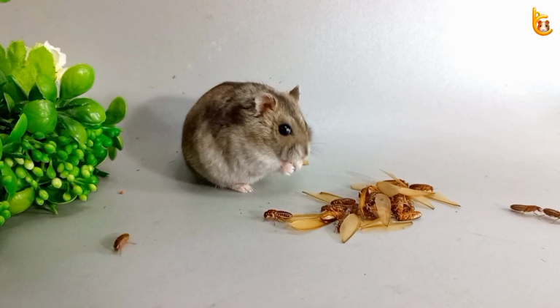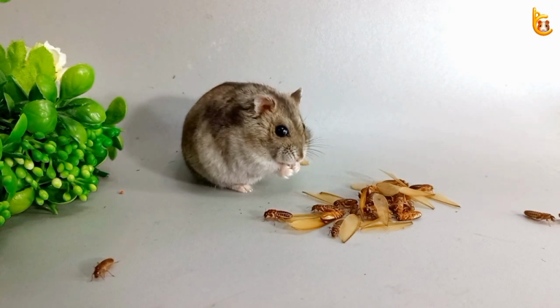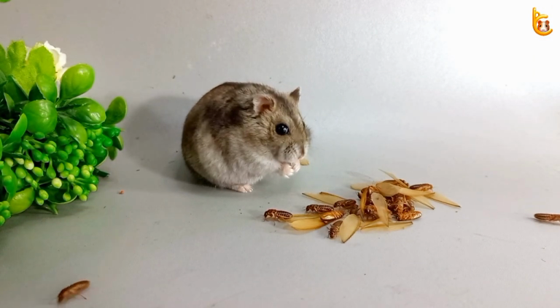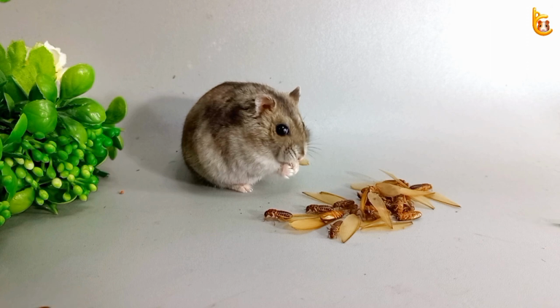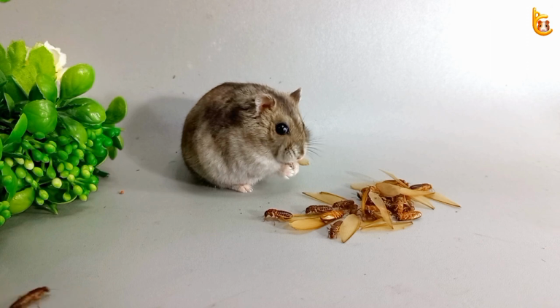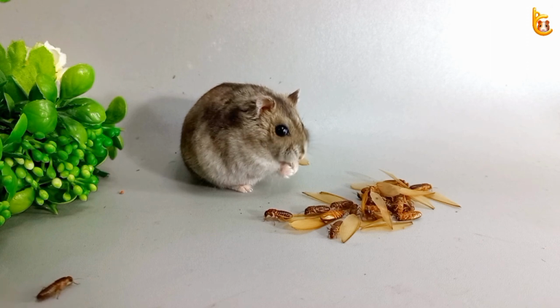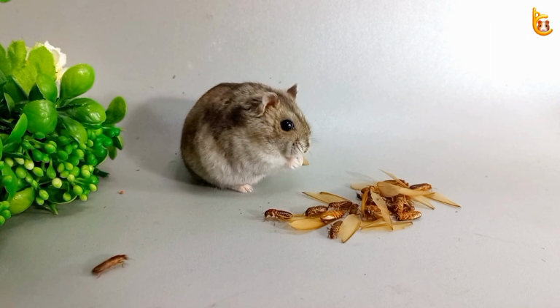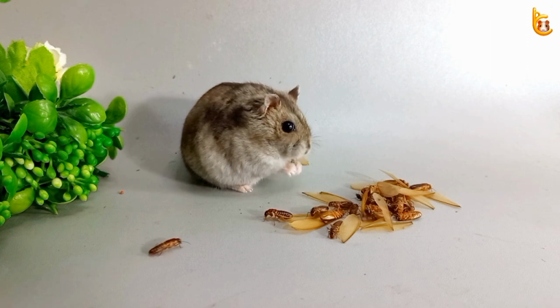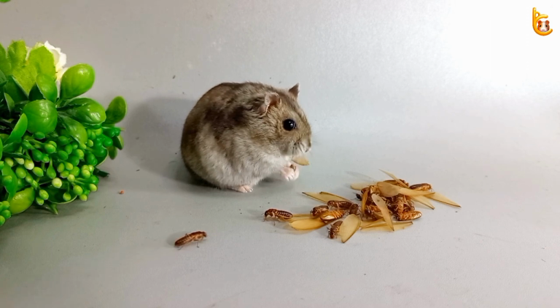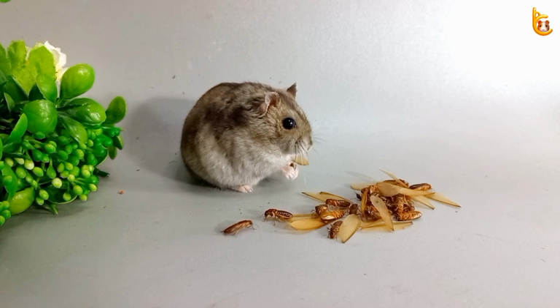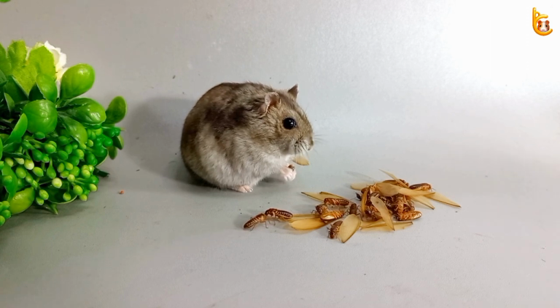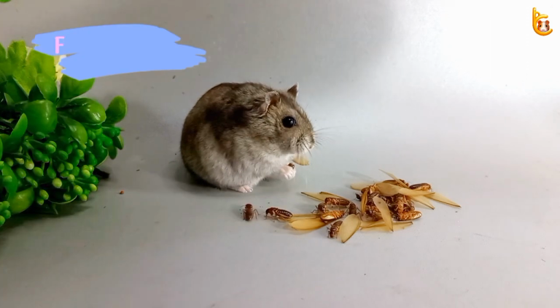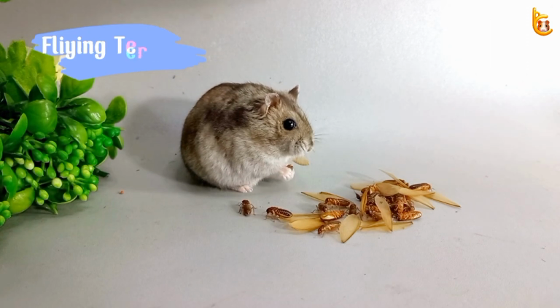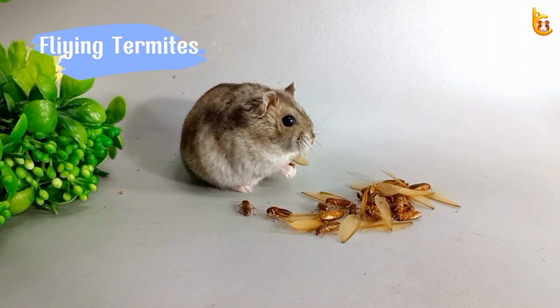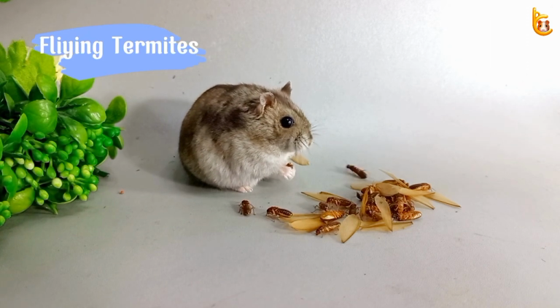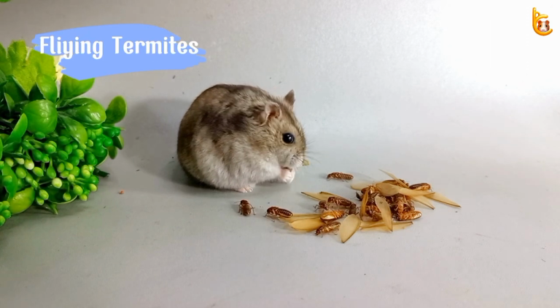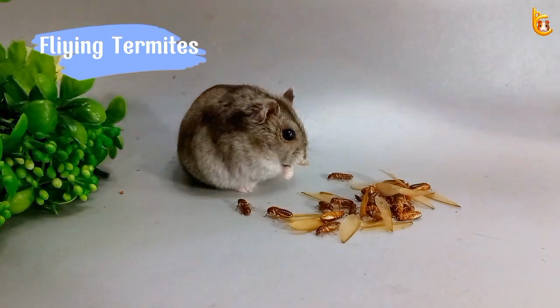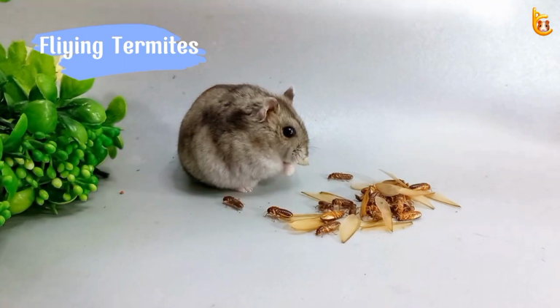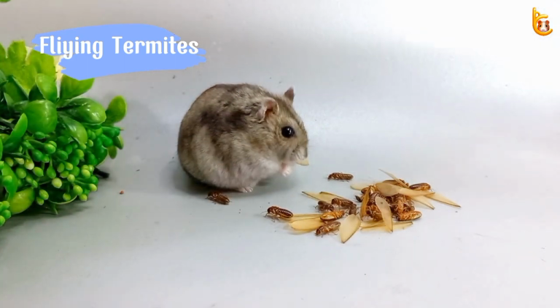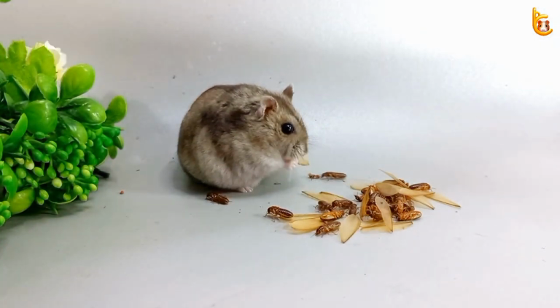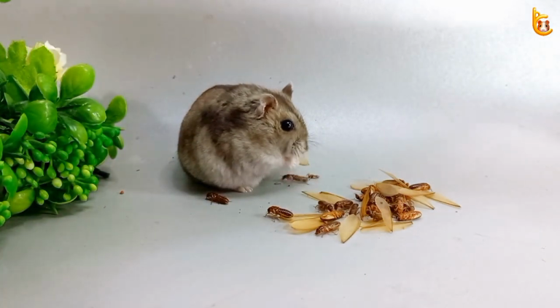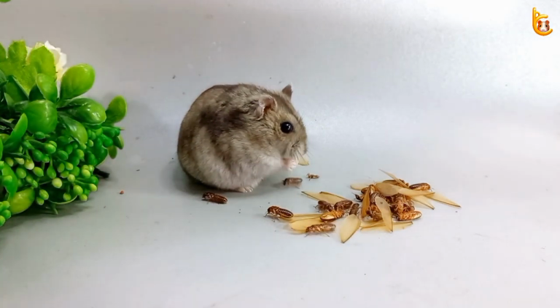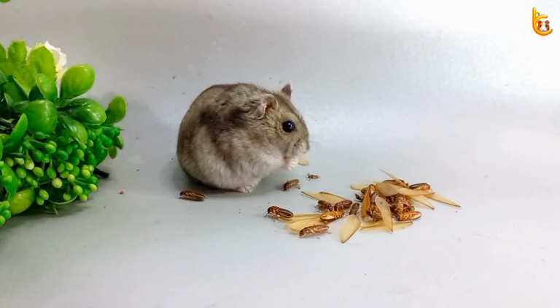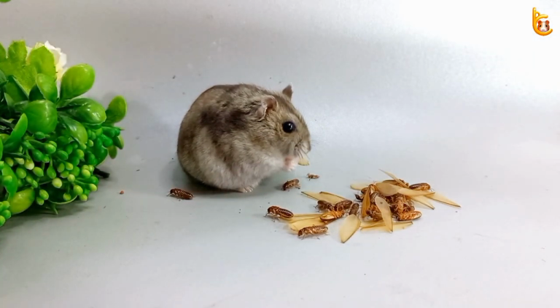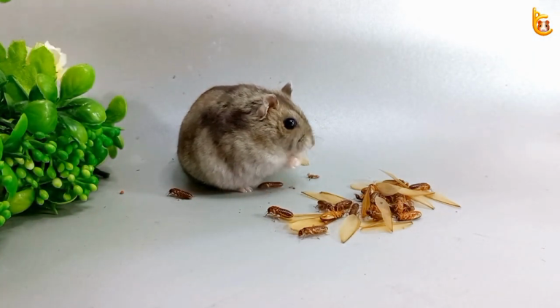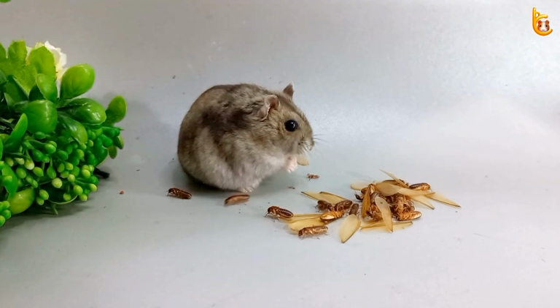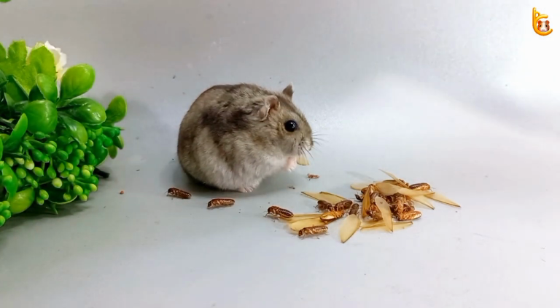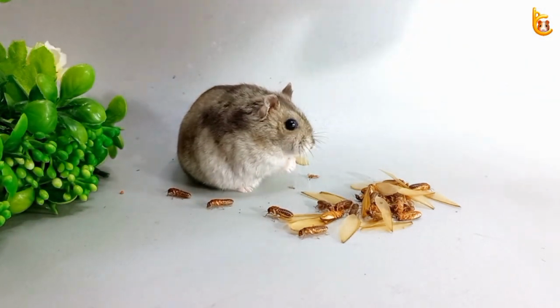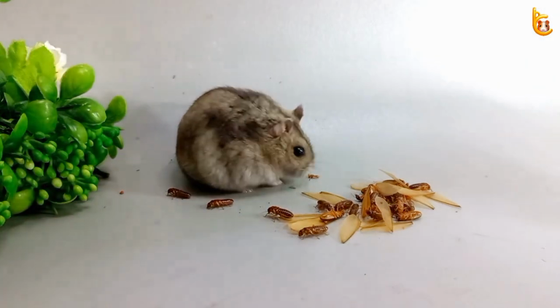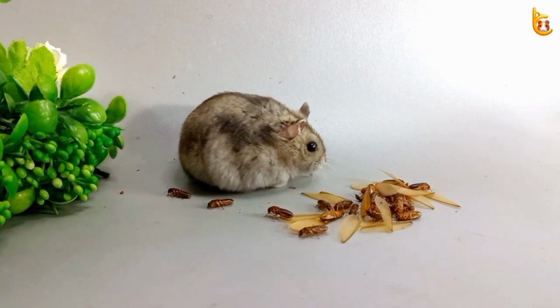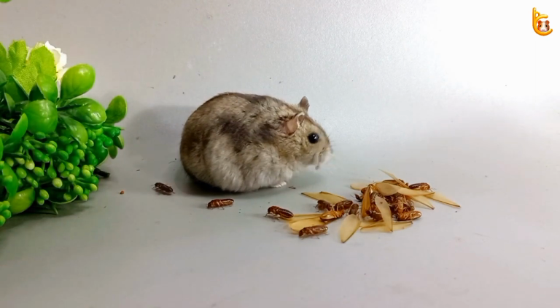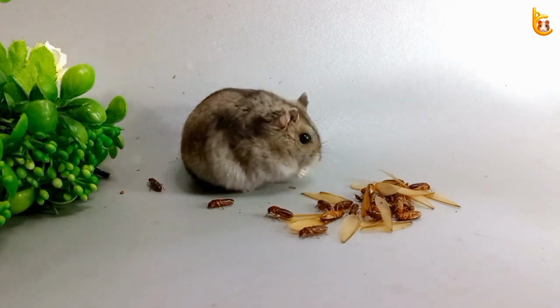Fresh, fatty, delicious. These are flying termites. Look how much he likes his new food. Flying termites have a lot more fat than dry maggot.